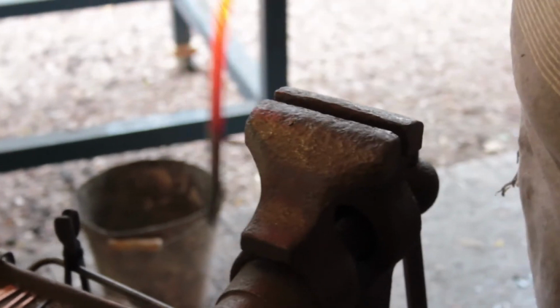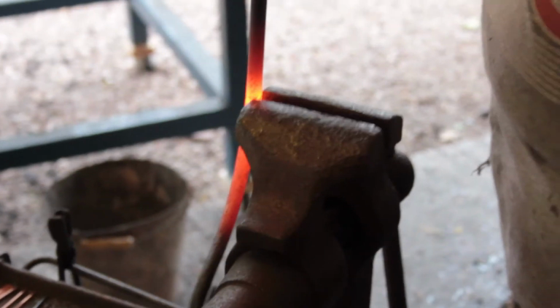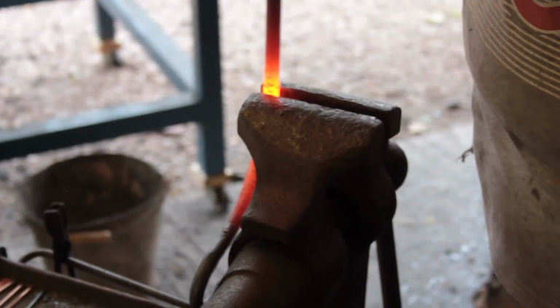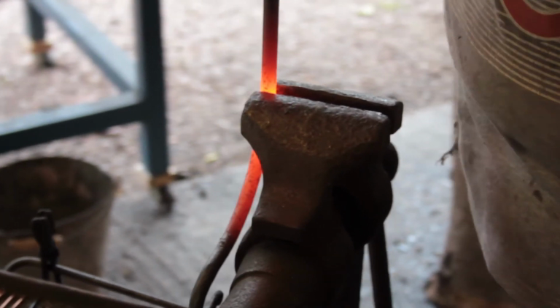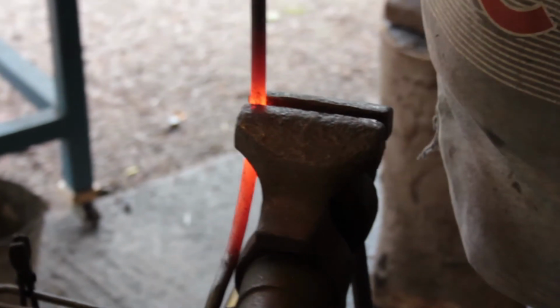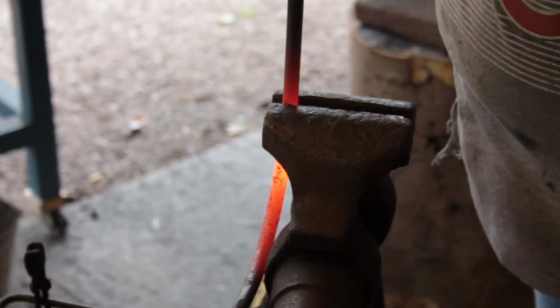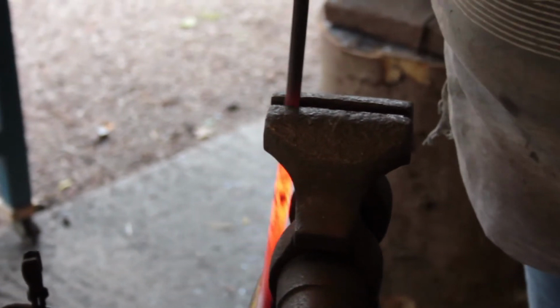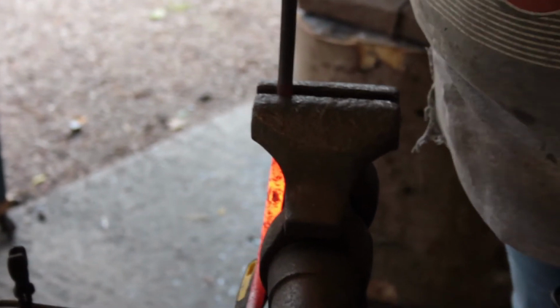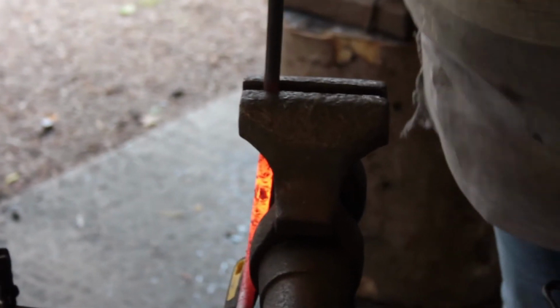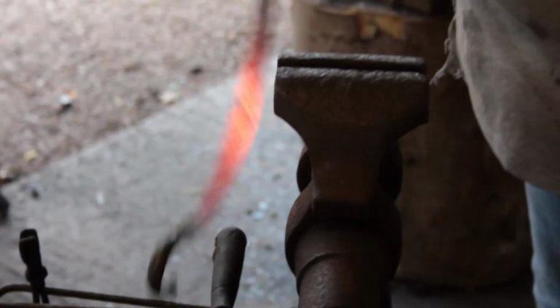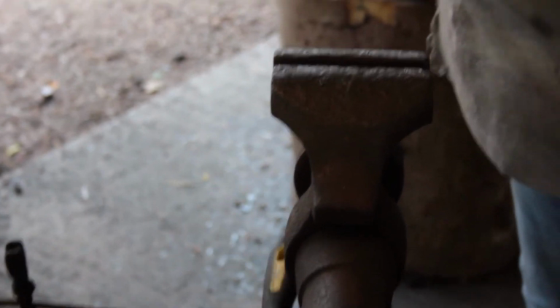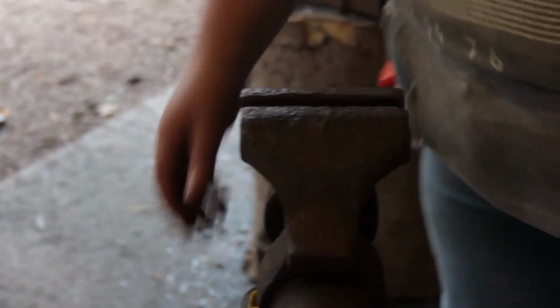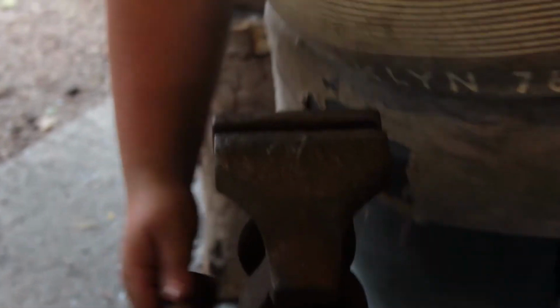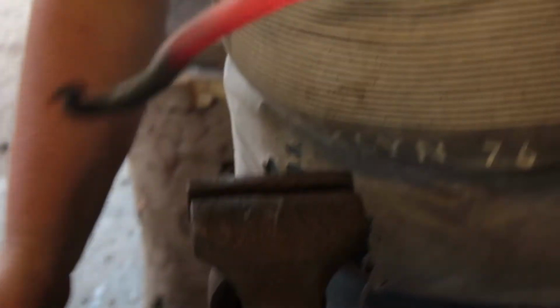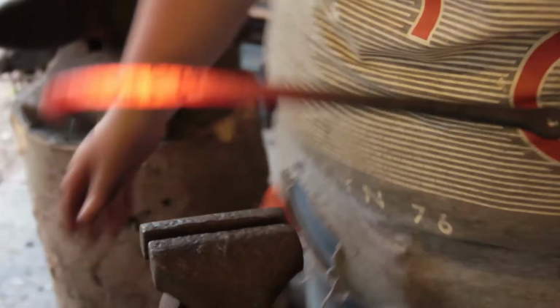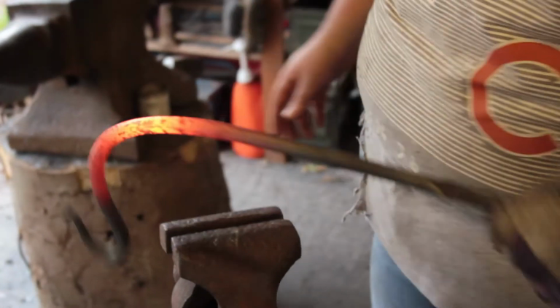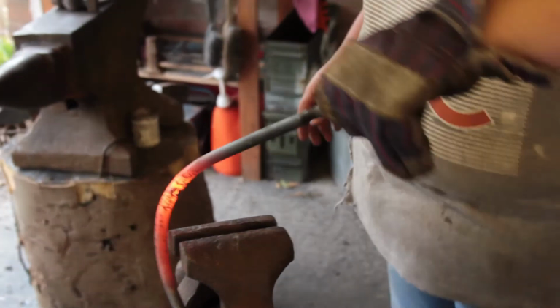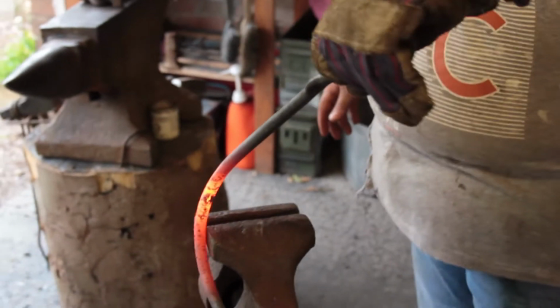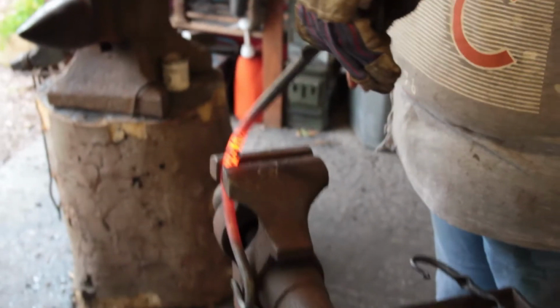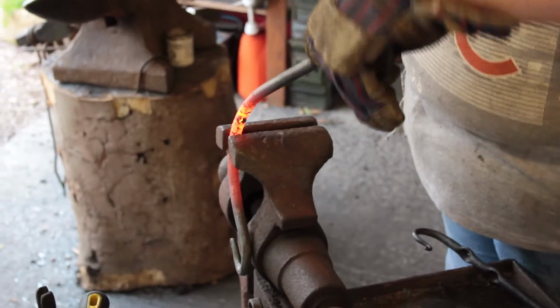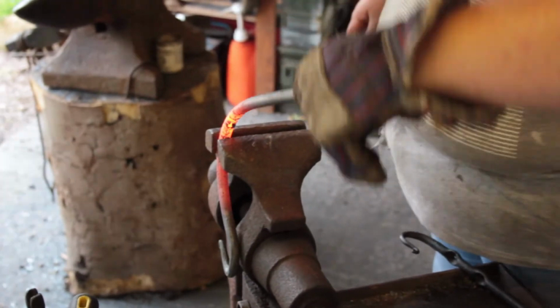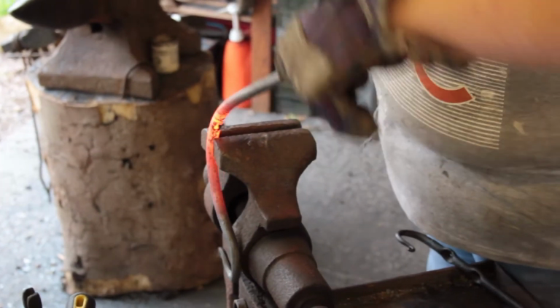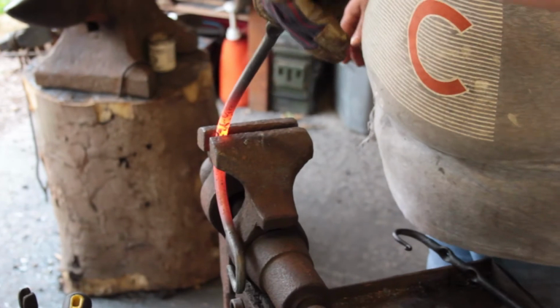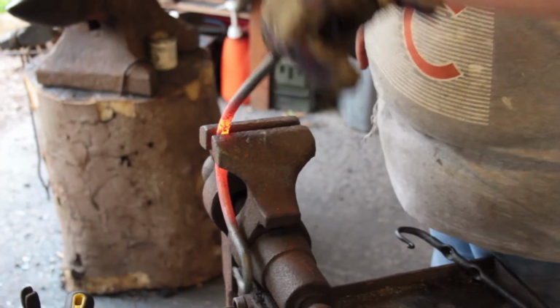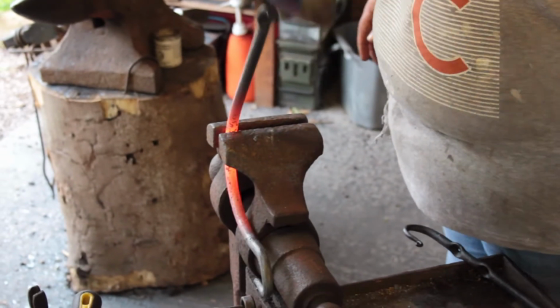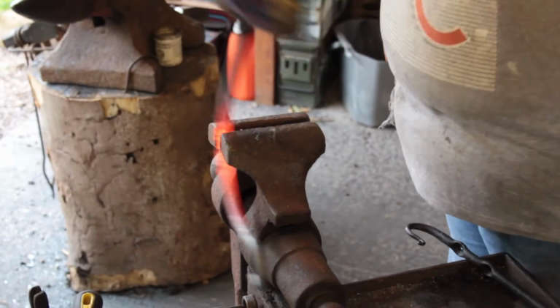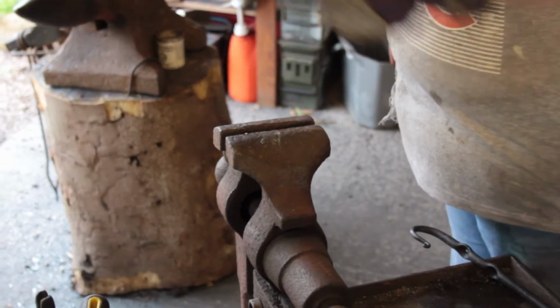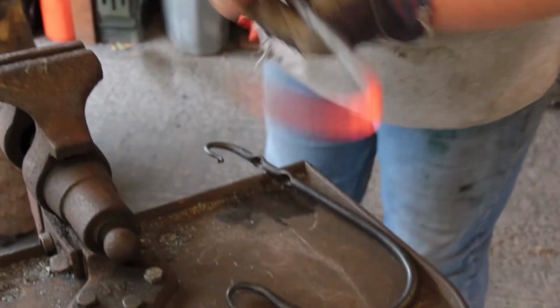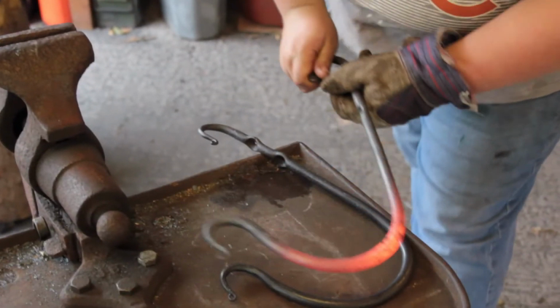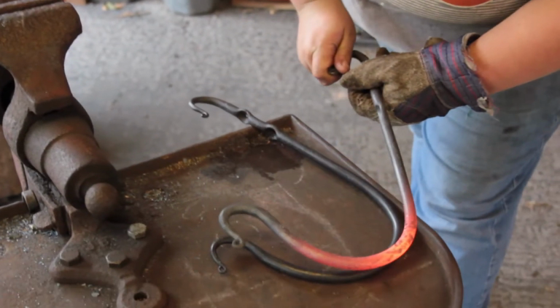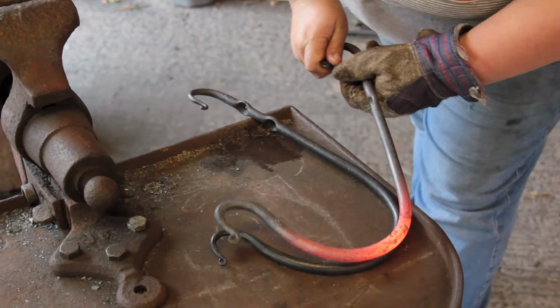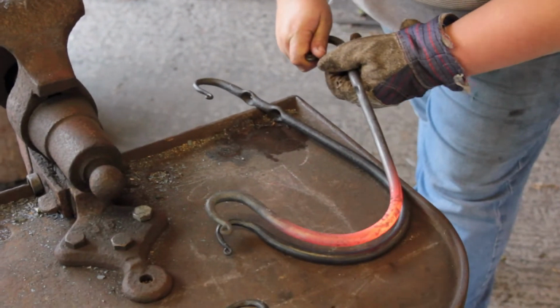I use the vise and bending tools rather than hitting it with a hammer, because when you hit it with a hammer, the hammer blow actually warps the steel and makes it go all wiggly rather than giving it a nice smooth bend.